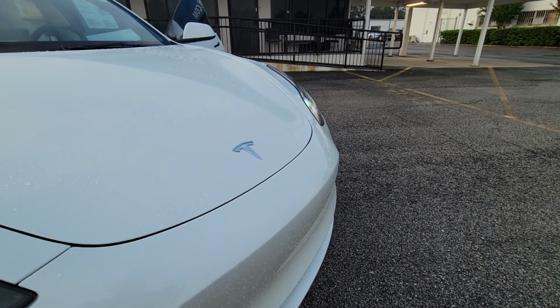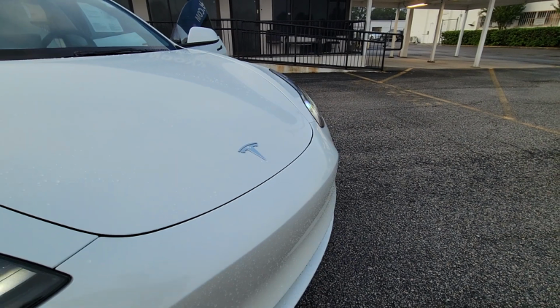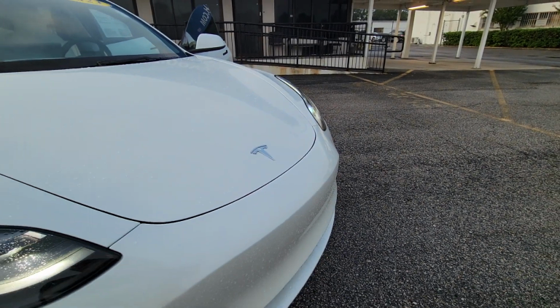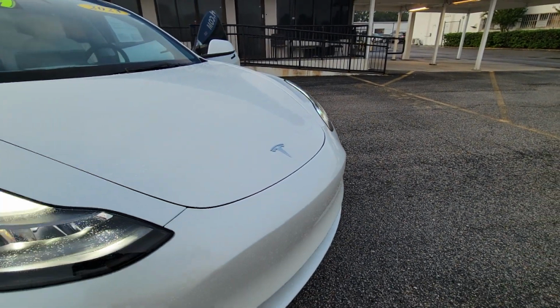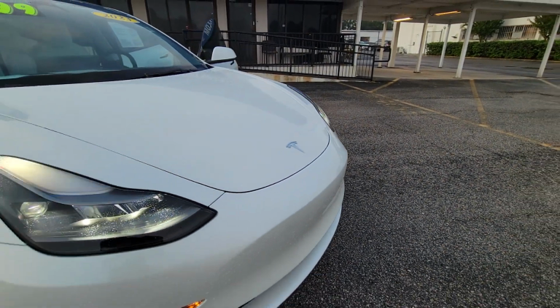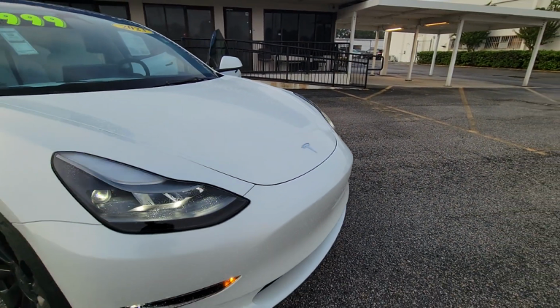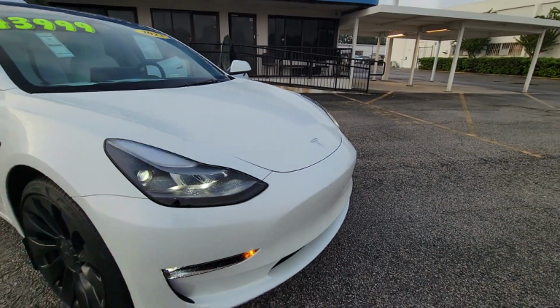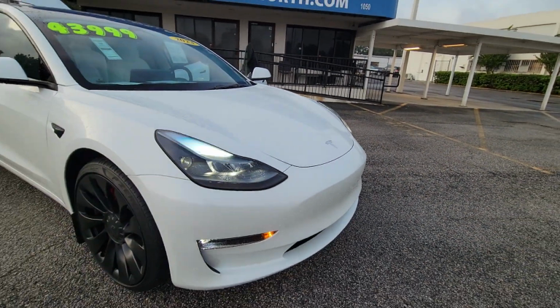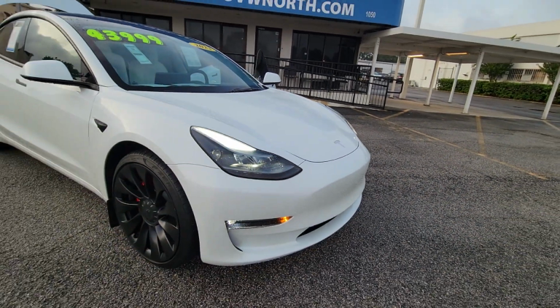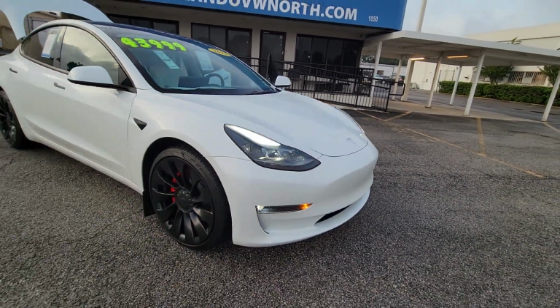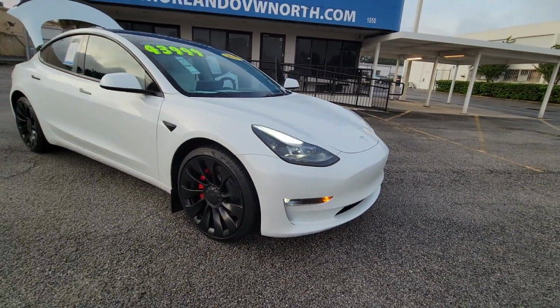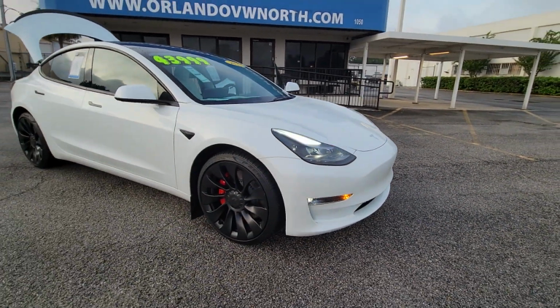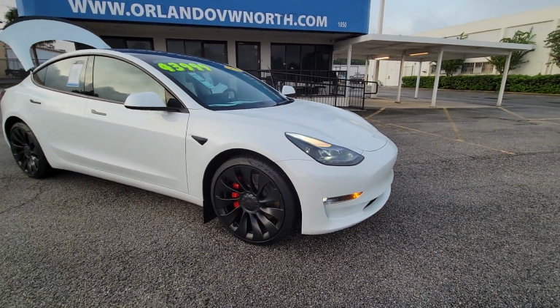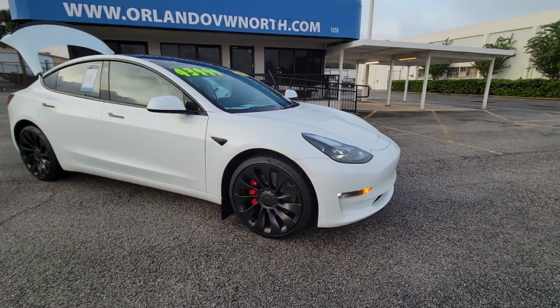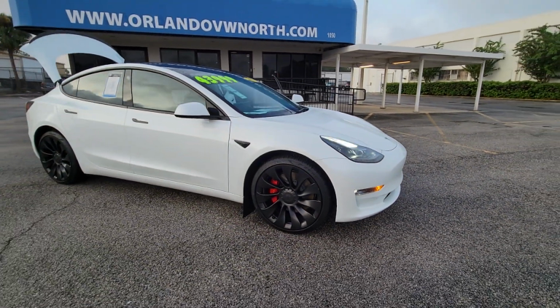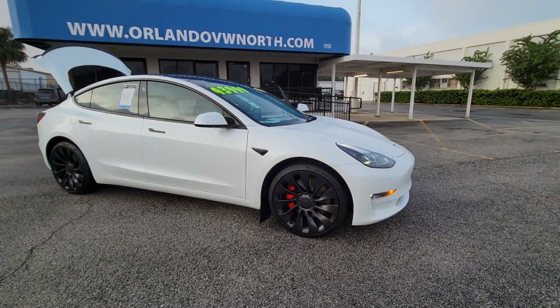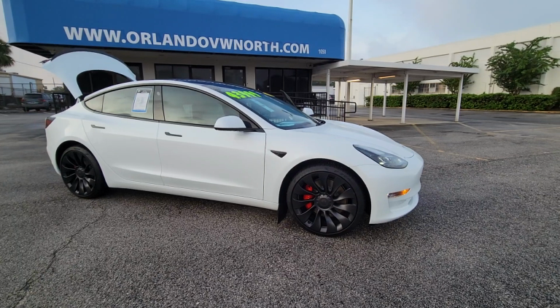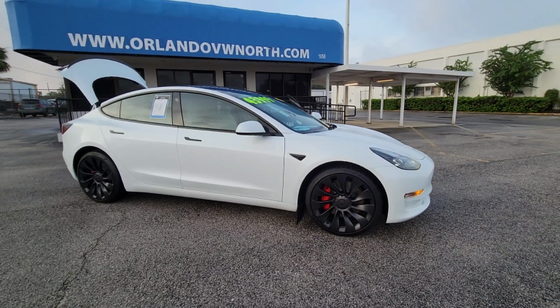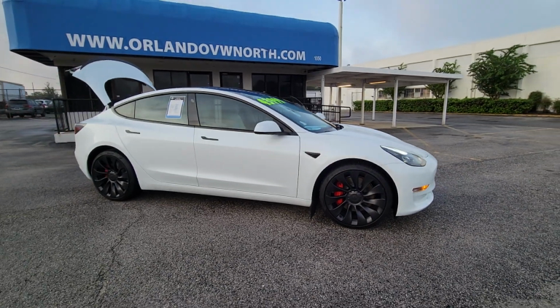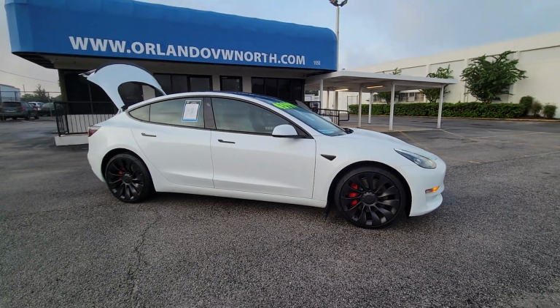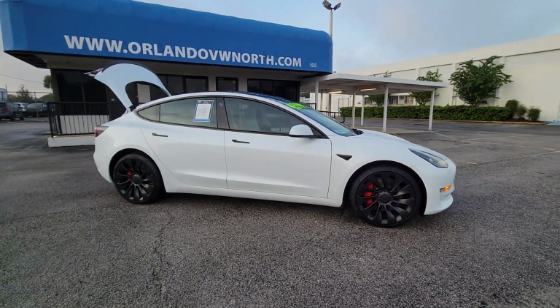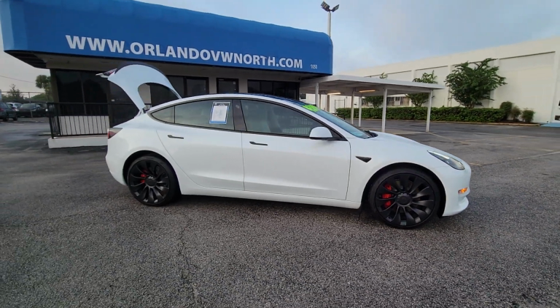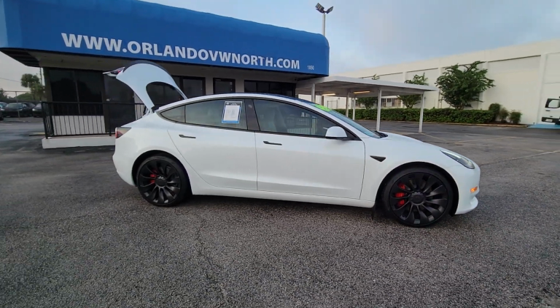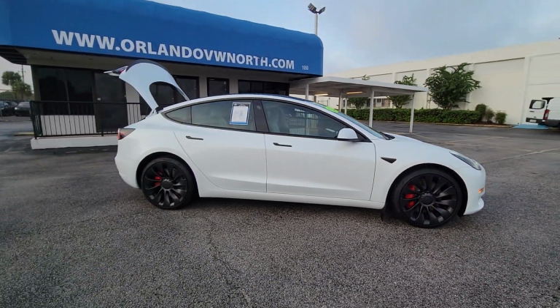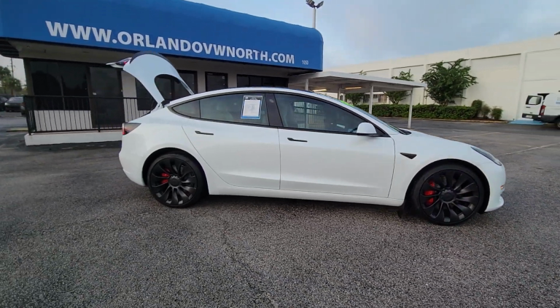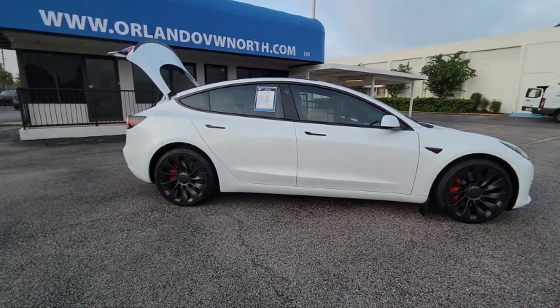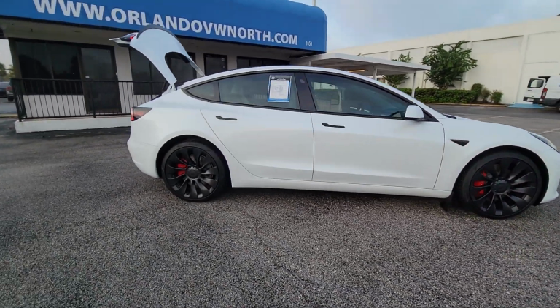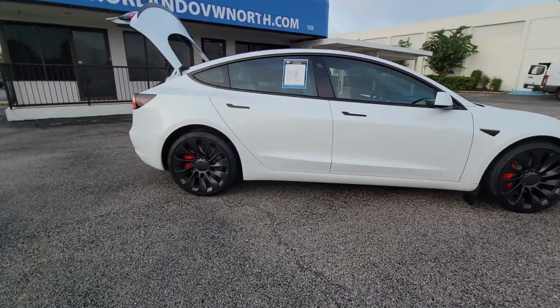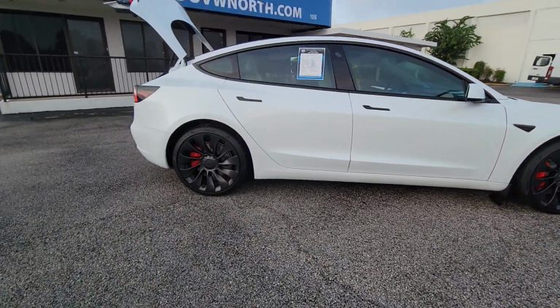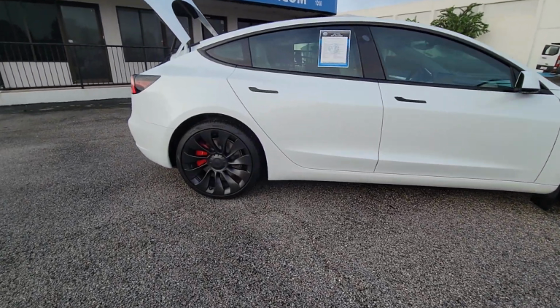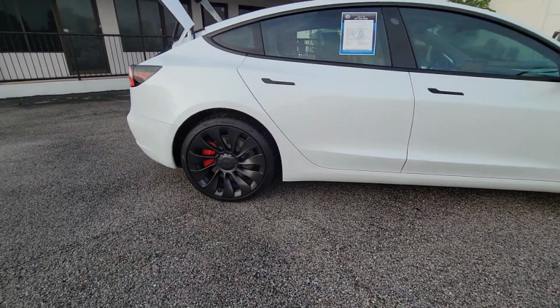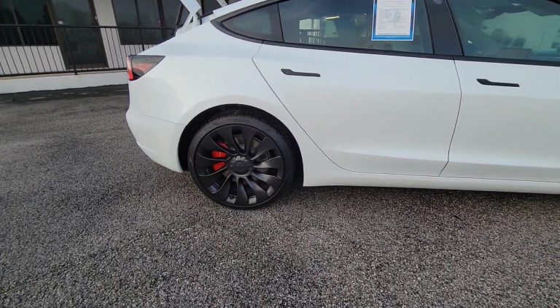Go home happy with the 2023 Tesla Model 3. With less than 10,000 miles on the odometer, this vehicle provides excellent value.